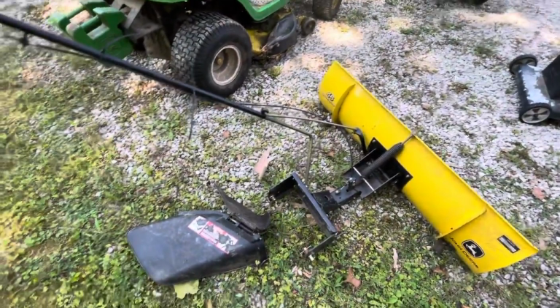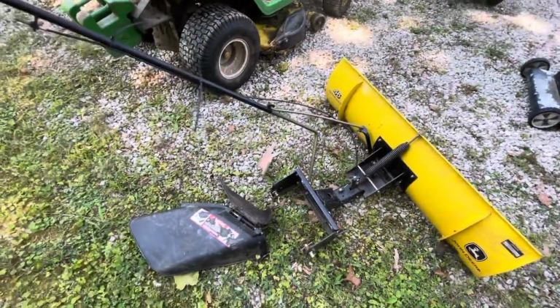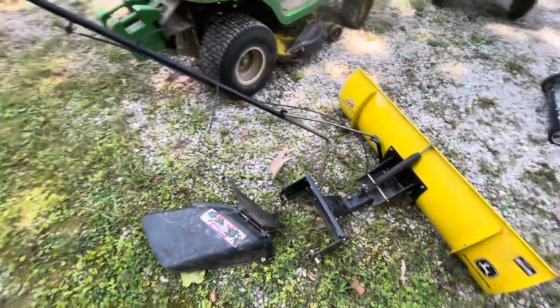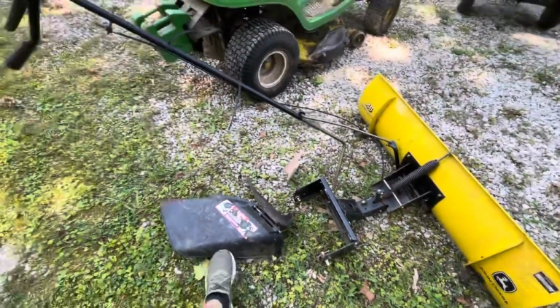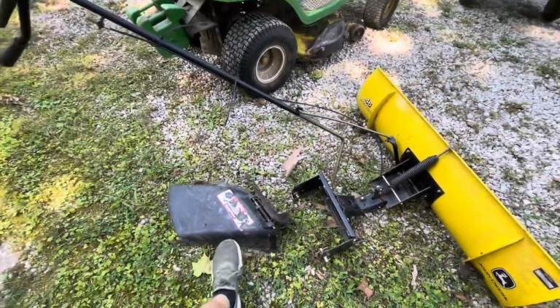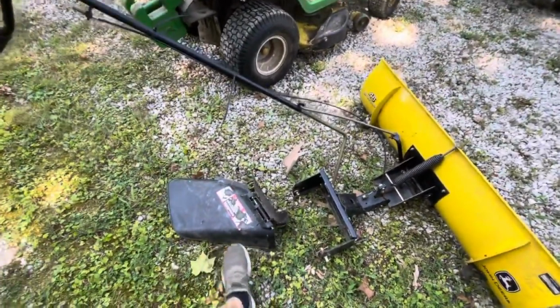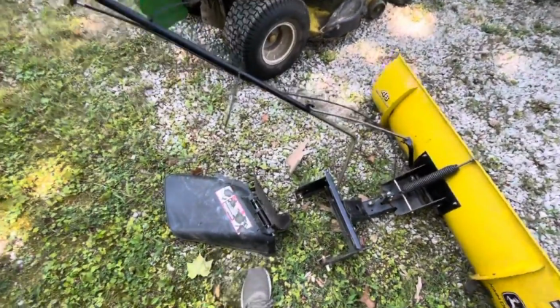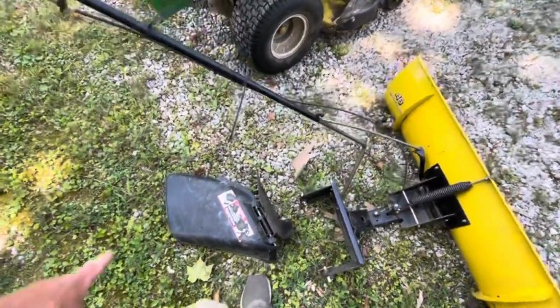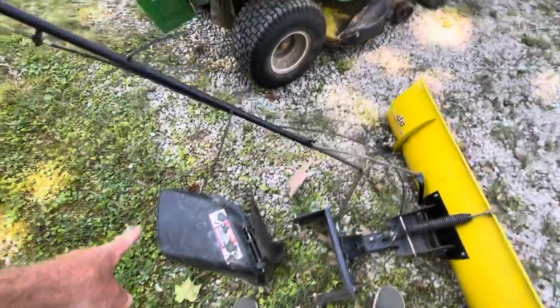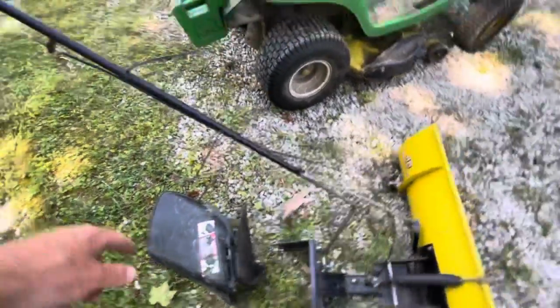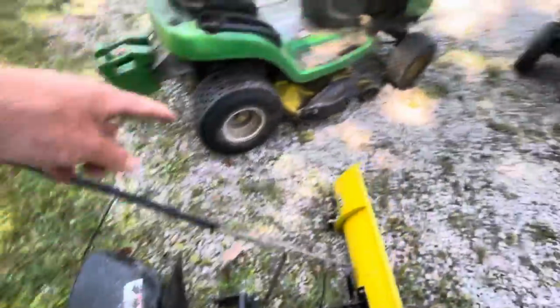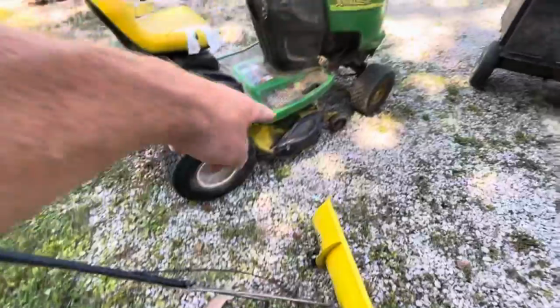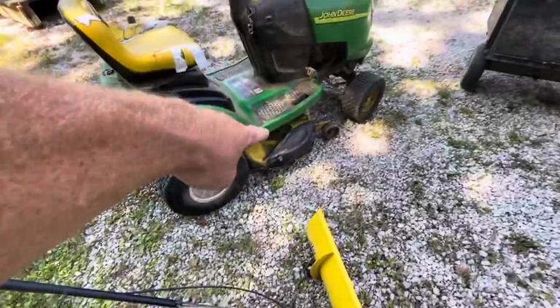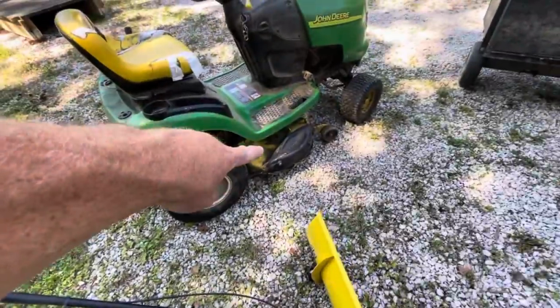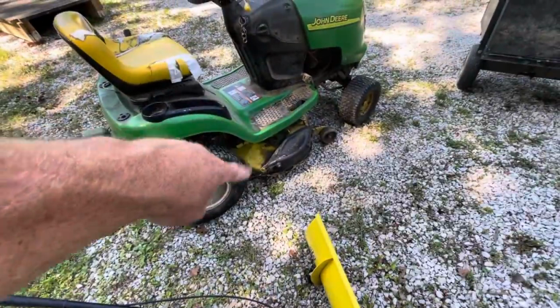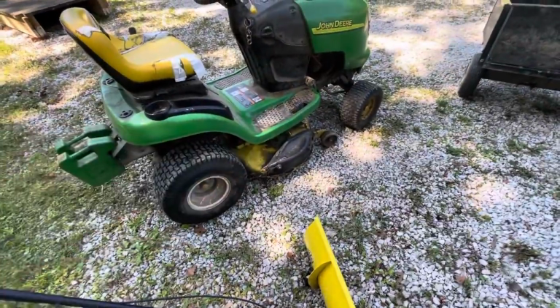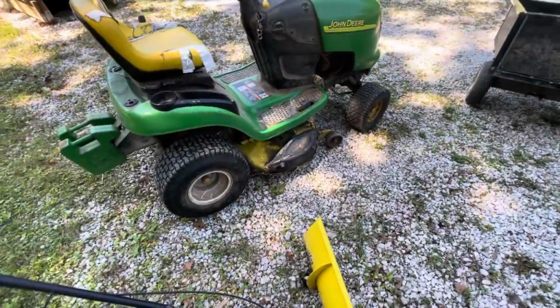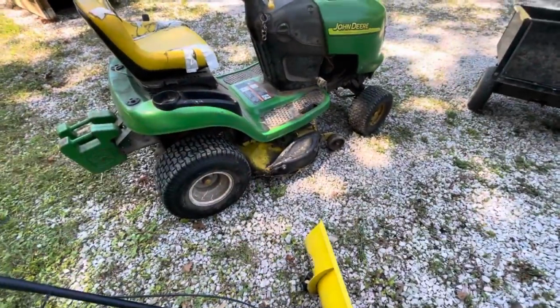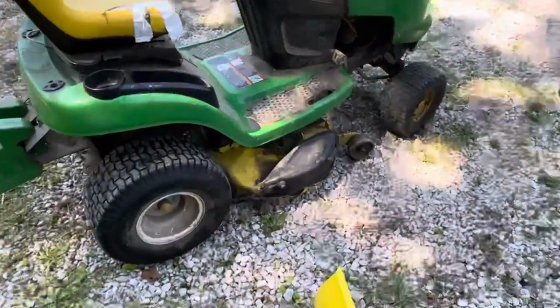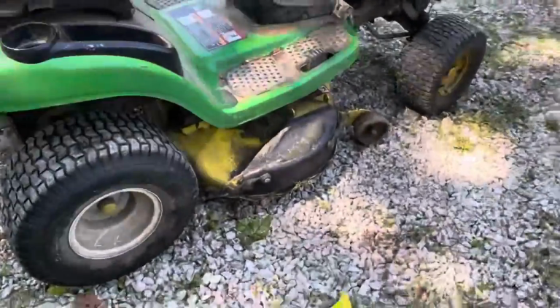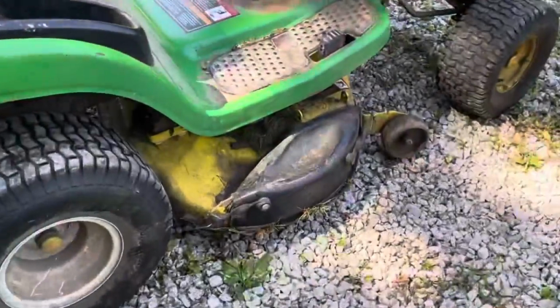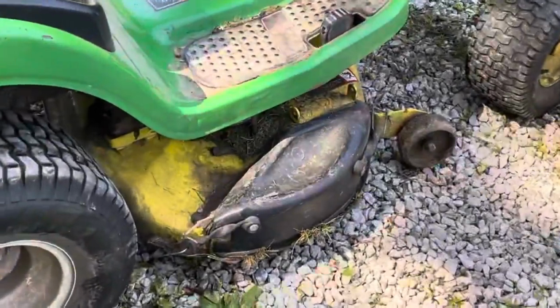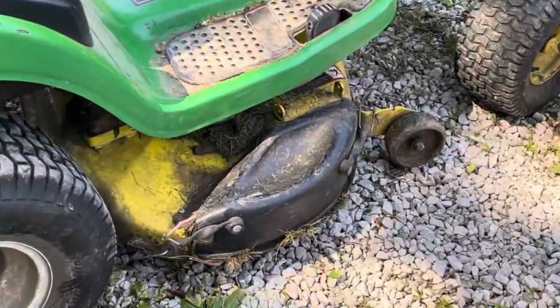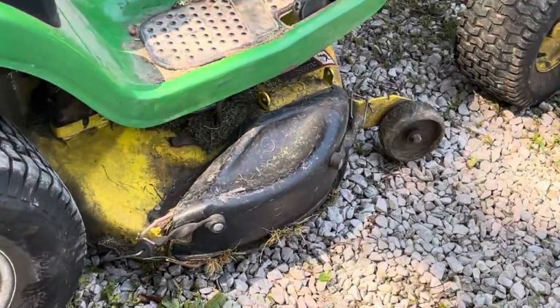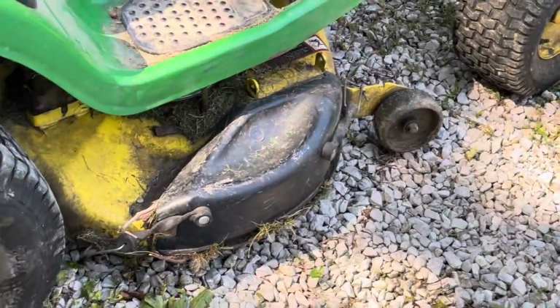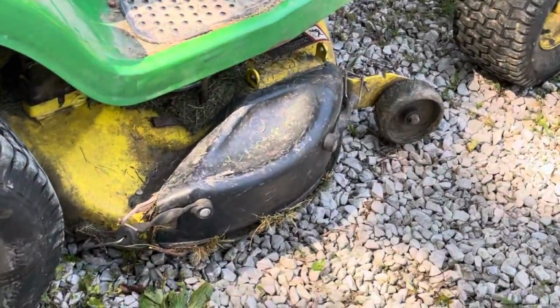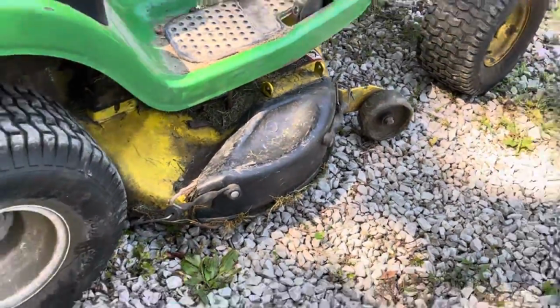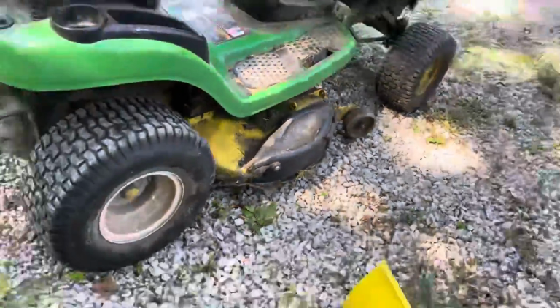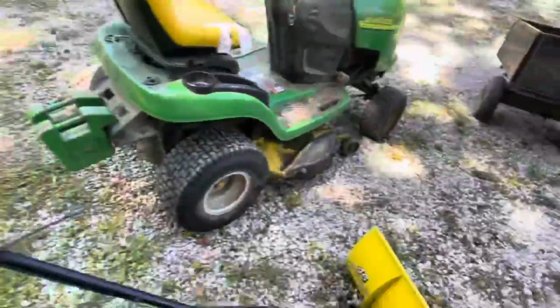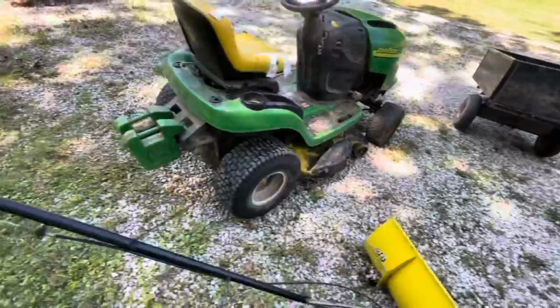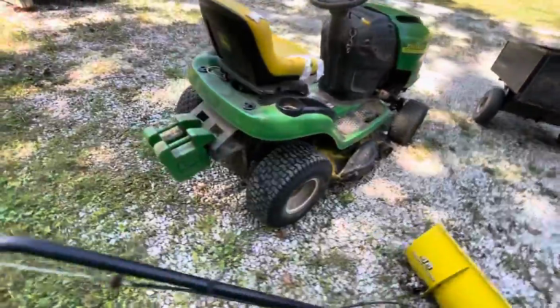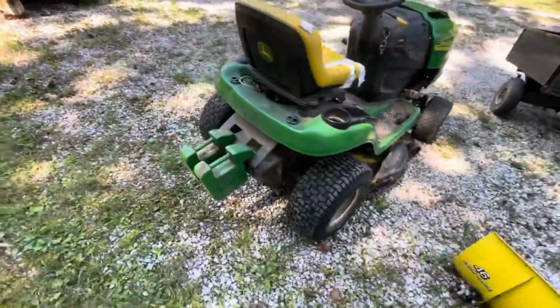As you see, here is the discharge fender that goes right there on the mower deck right now. It also has the other one on it that'll mulch up your stuff.